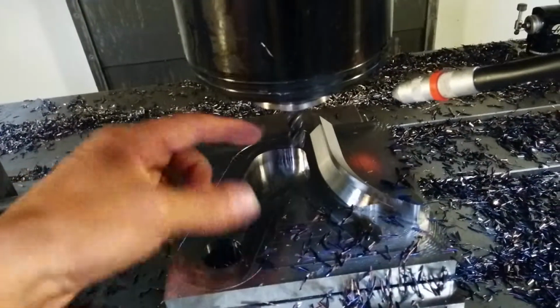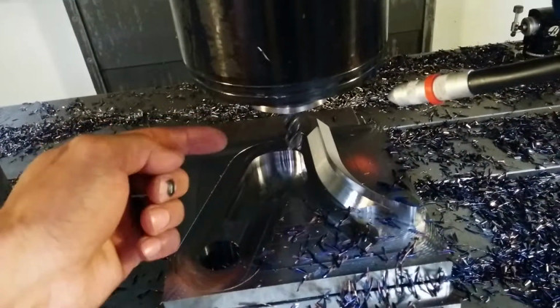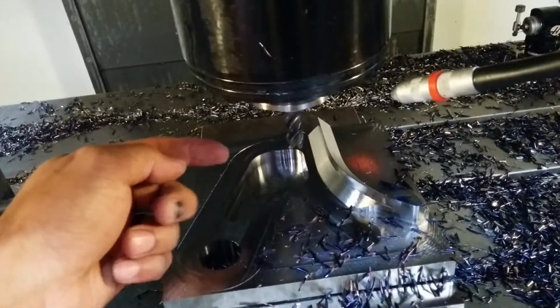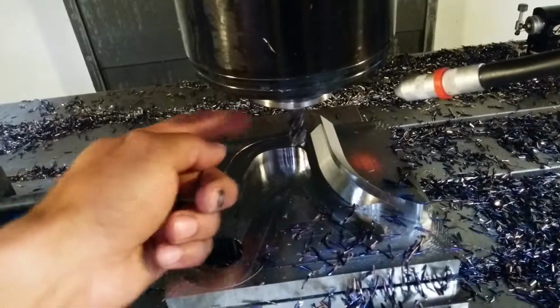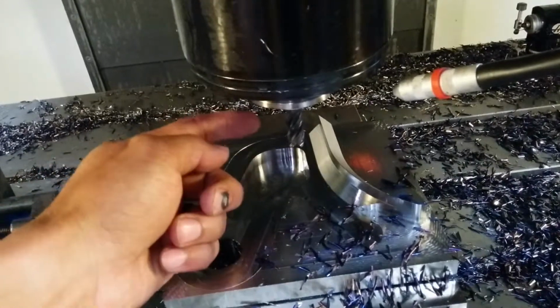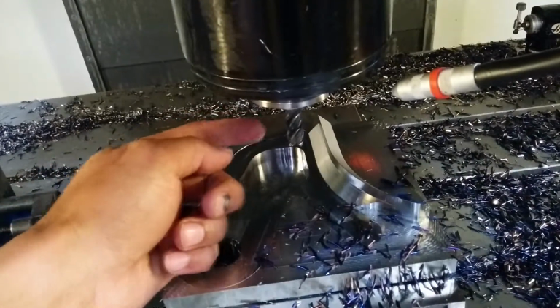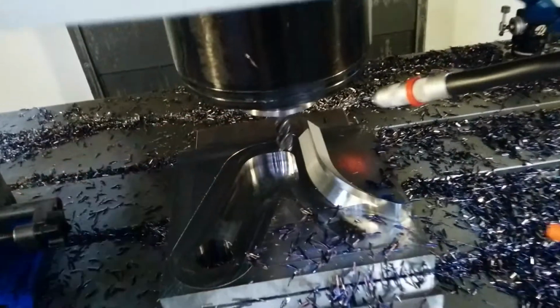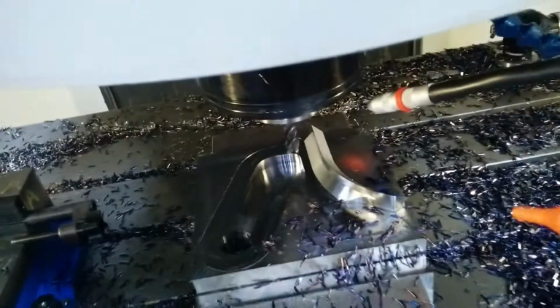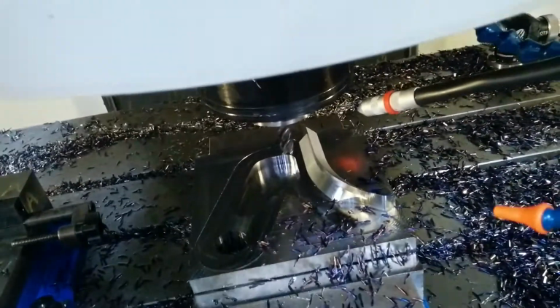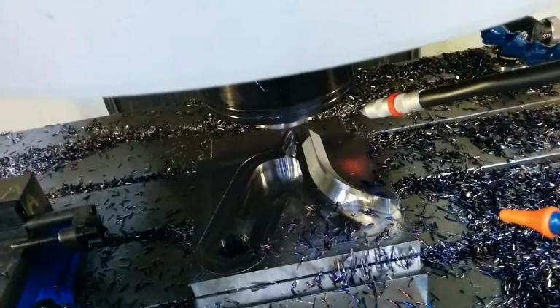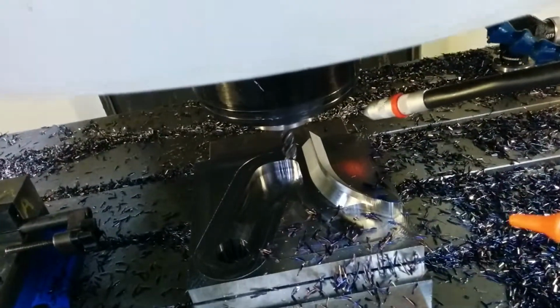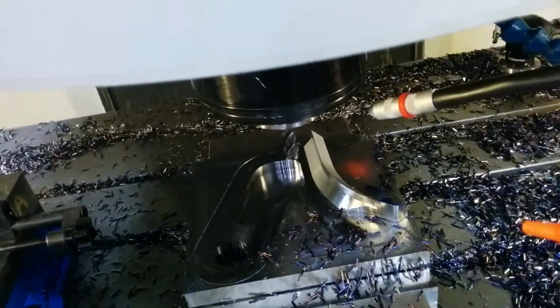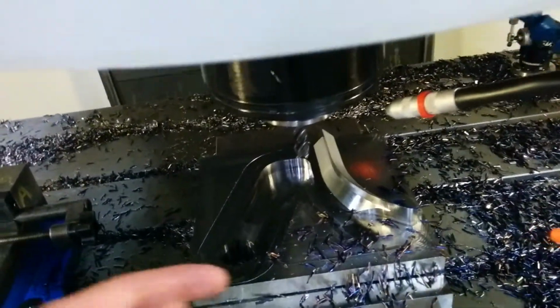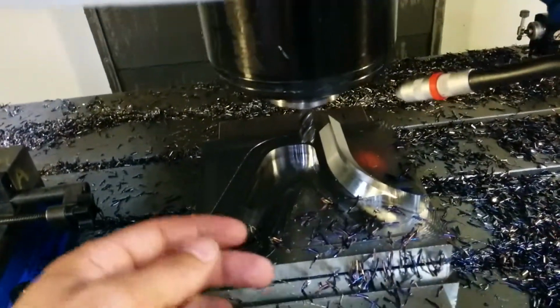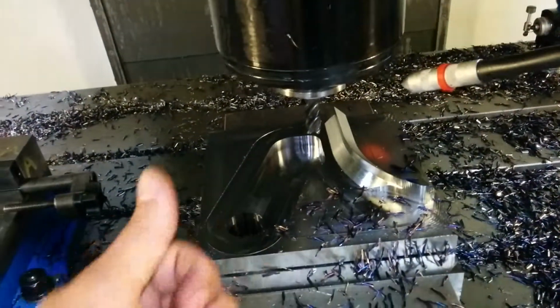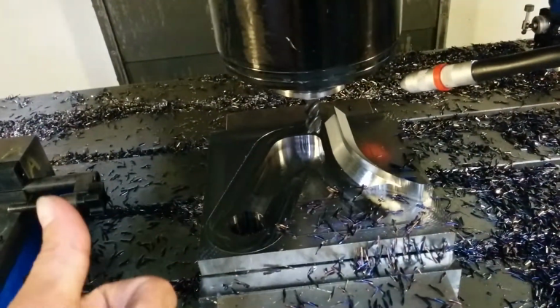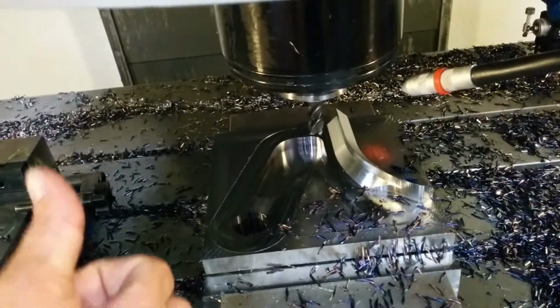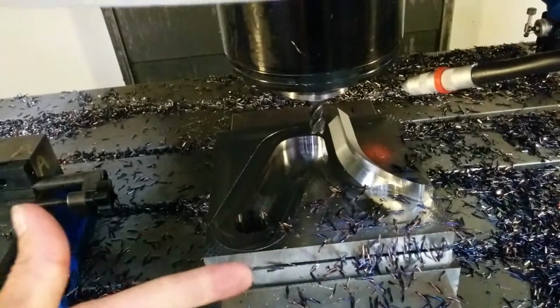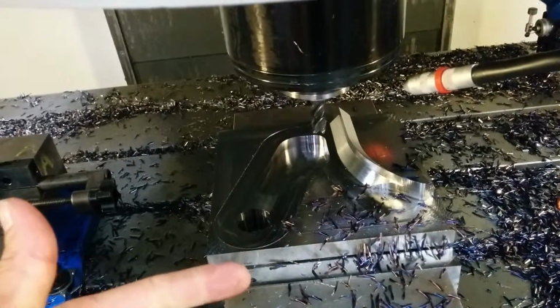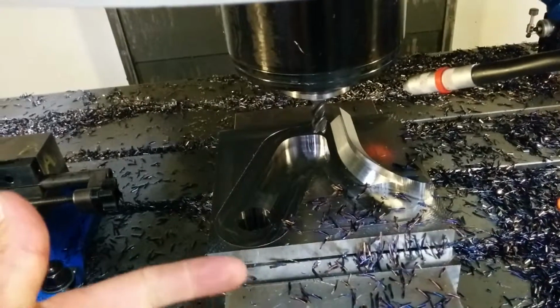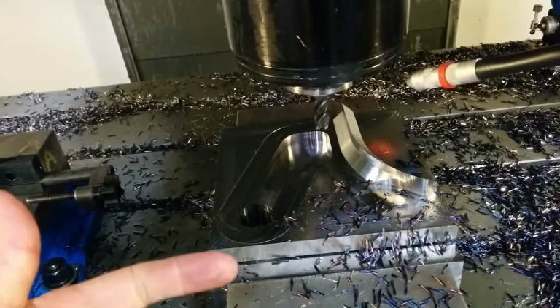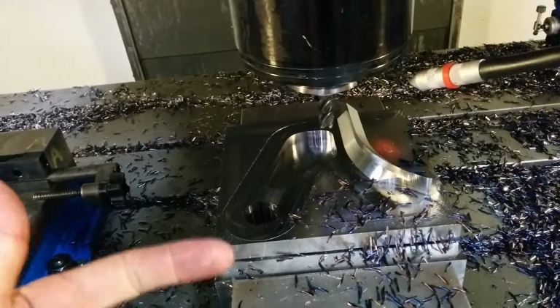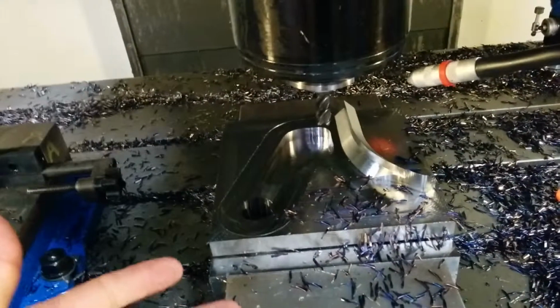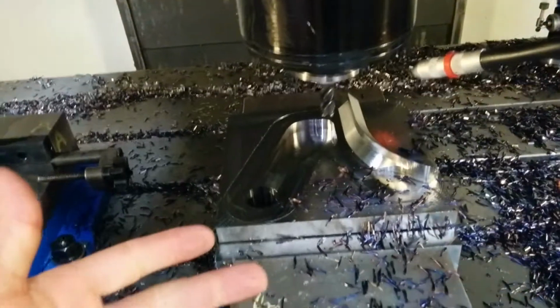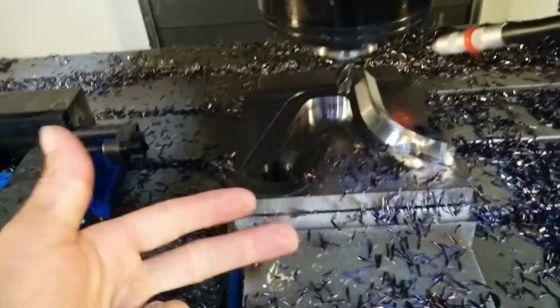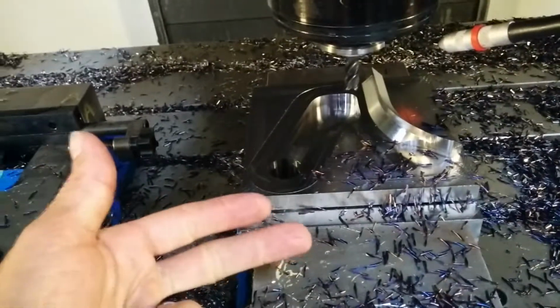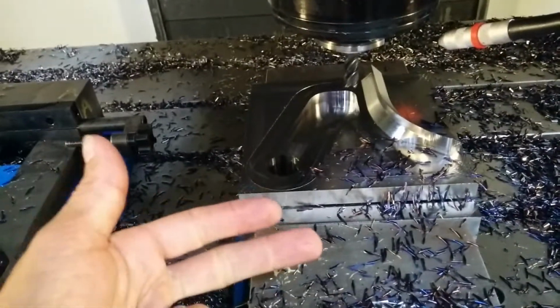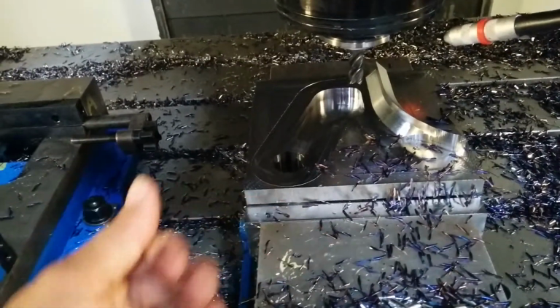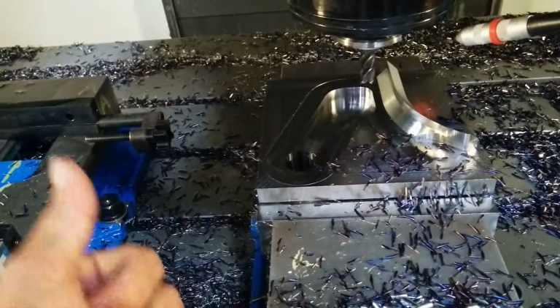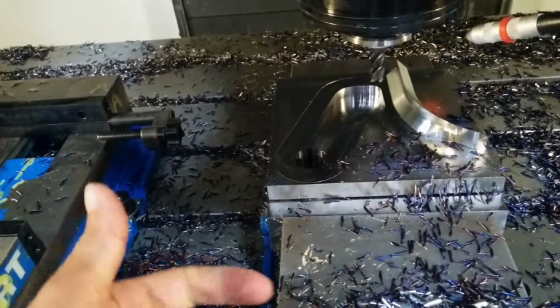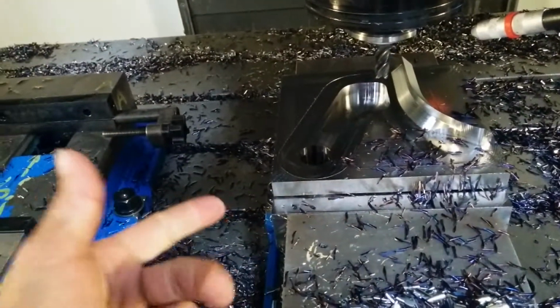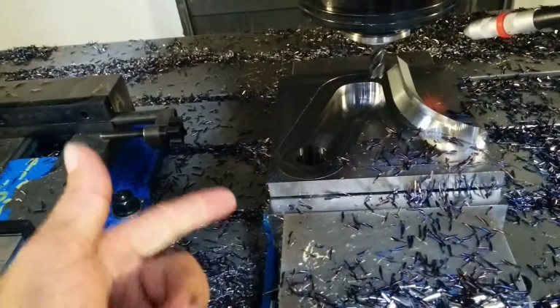In the Haas controller, you have to set the cutting setting. You have a medium, rough, and finish pass — the G187. You can call it a P1, P2, or P3.